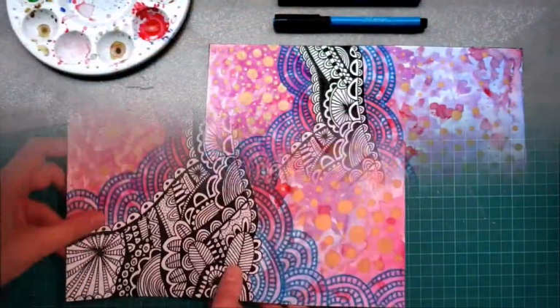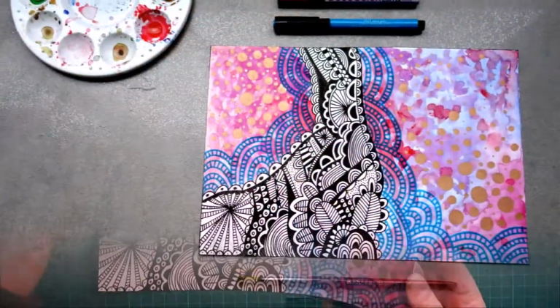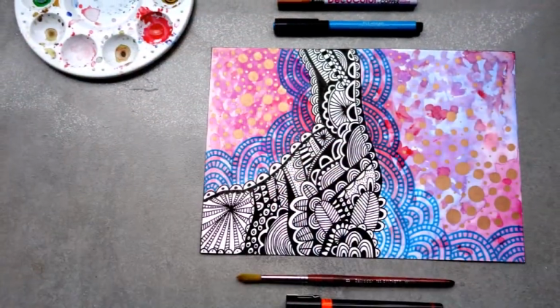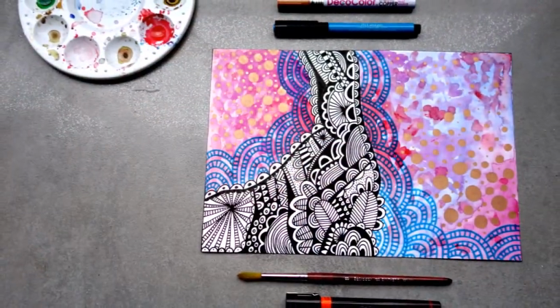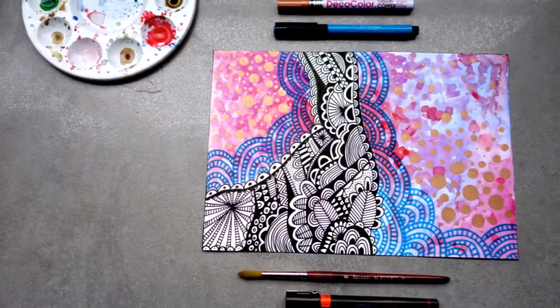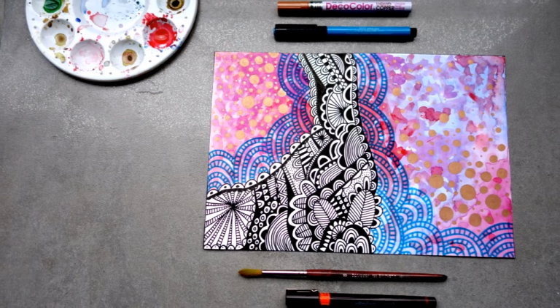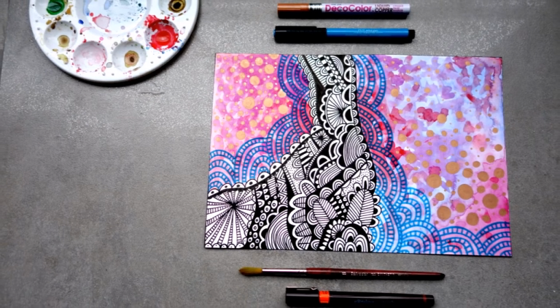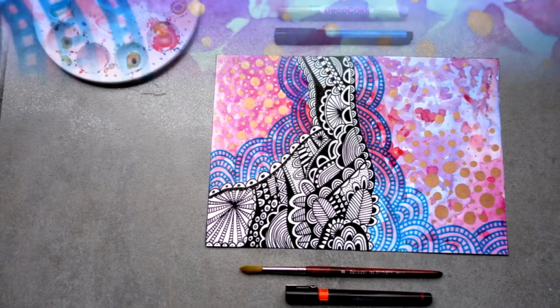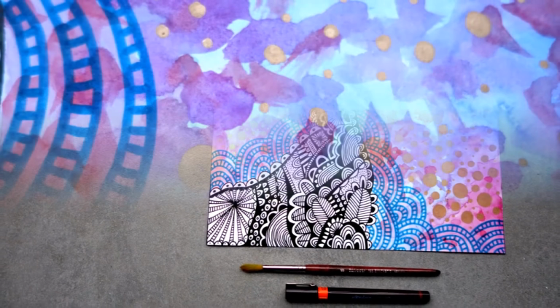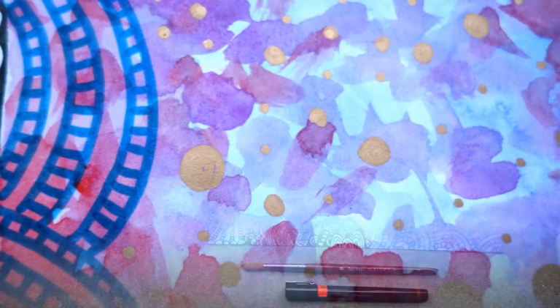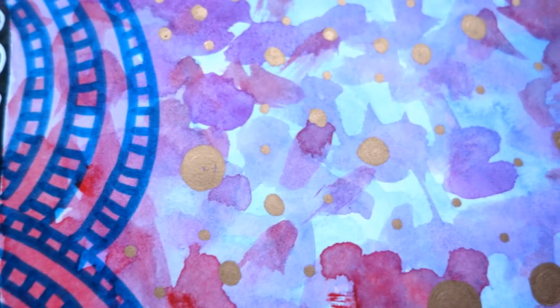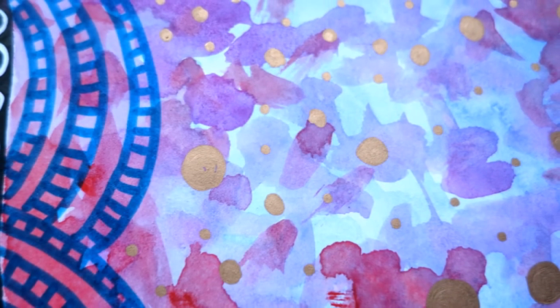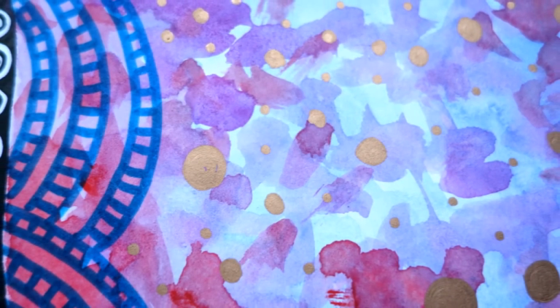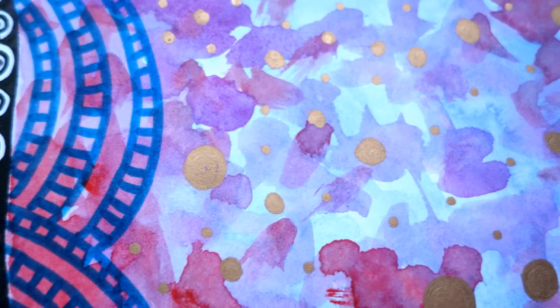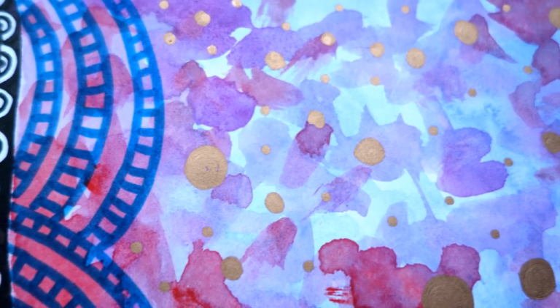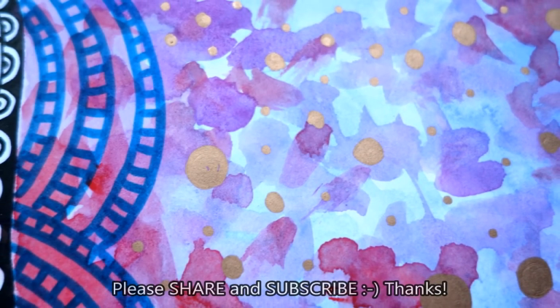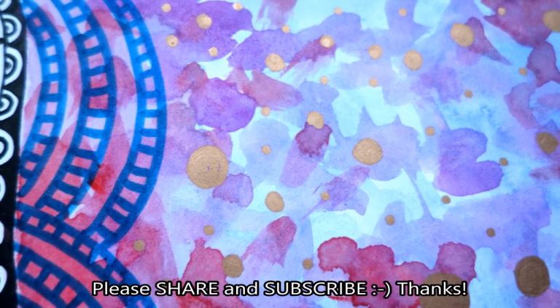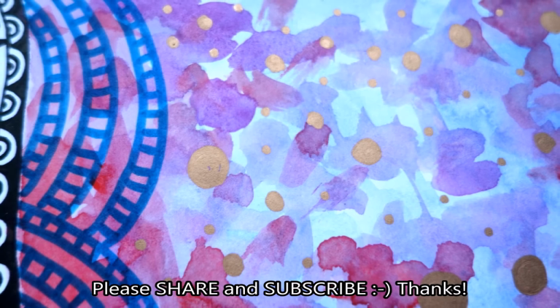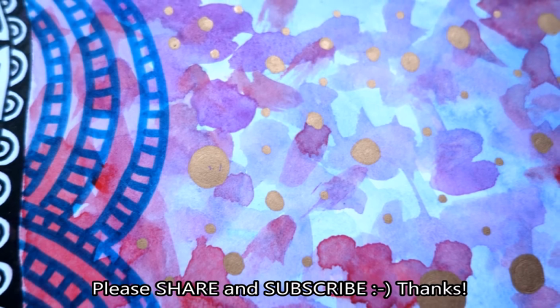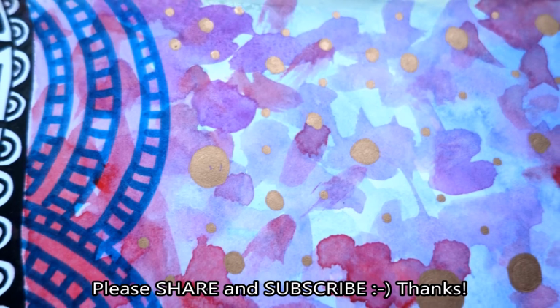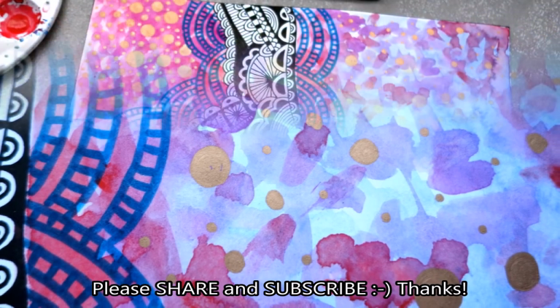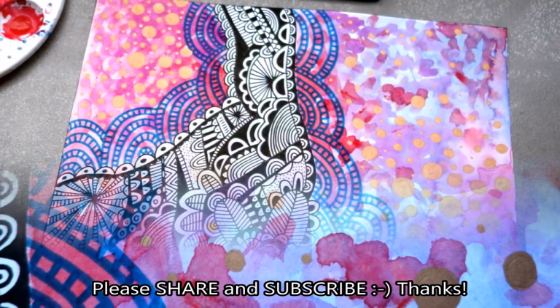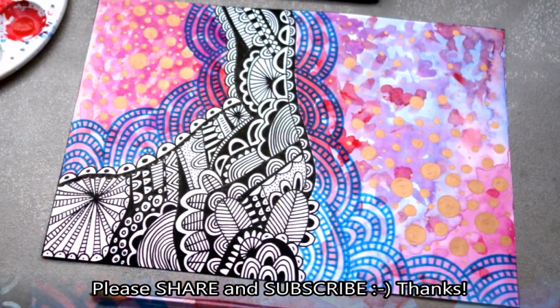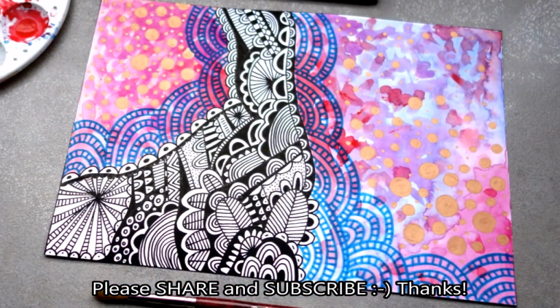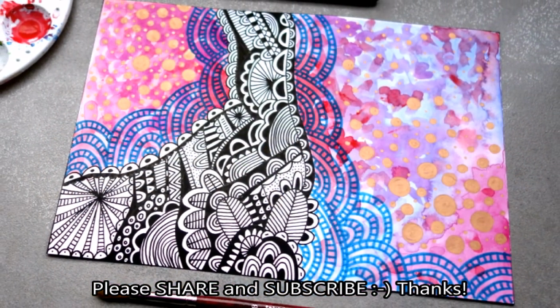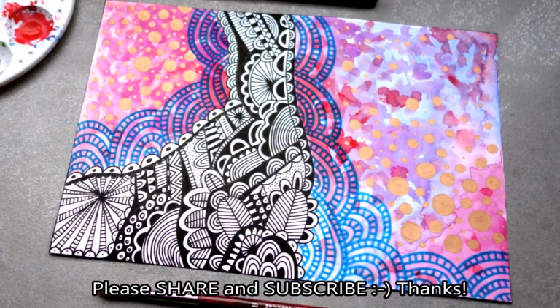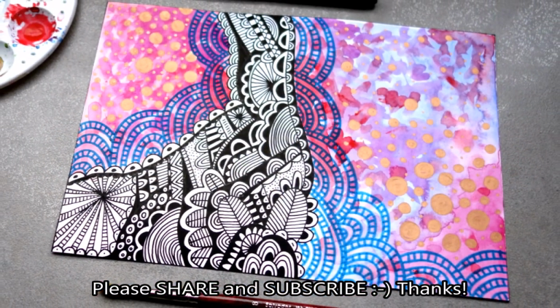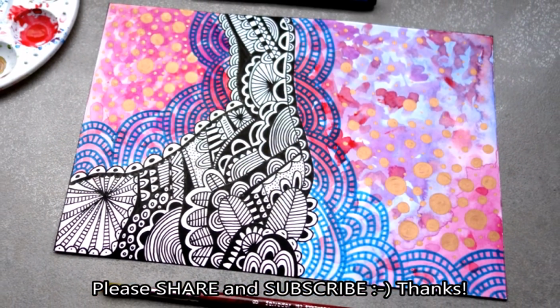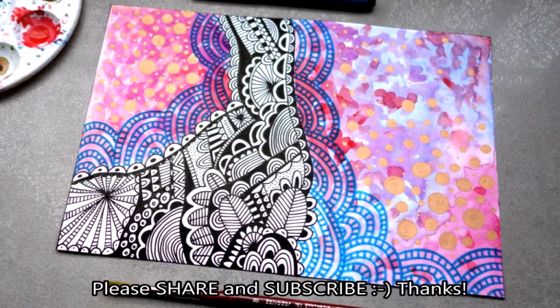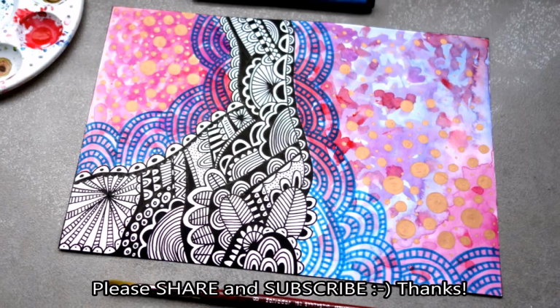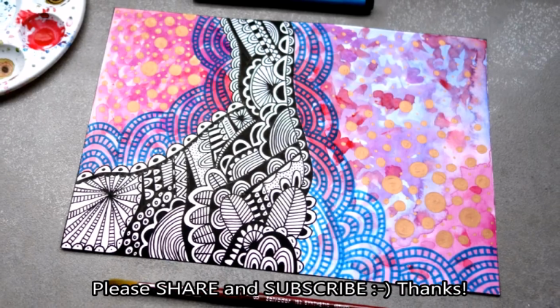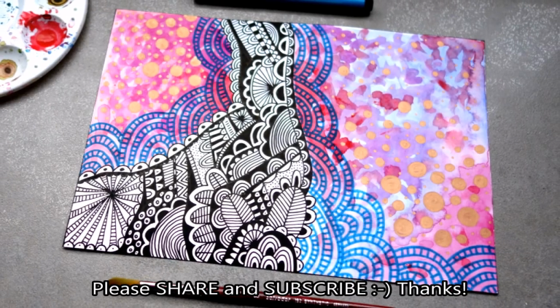I hope this inspires you to try some experimentation of your own. Thank you for watching. If you enjoyed this video please leave a like and share on social media. If you haven't subscribed to my channel please consider doing so, and I will see you next time.